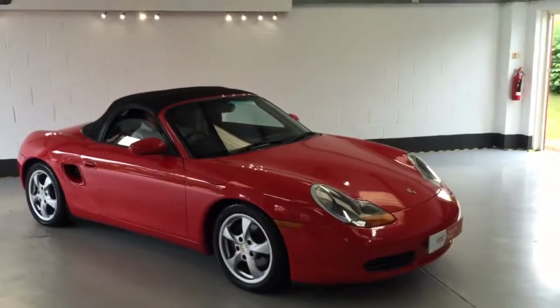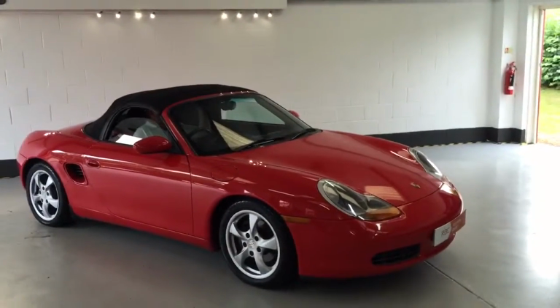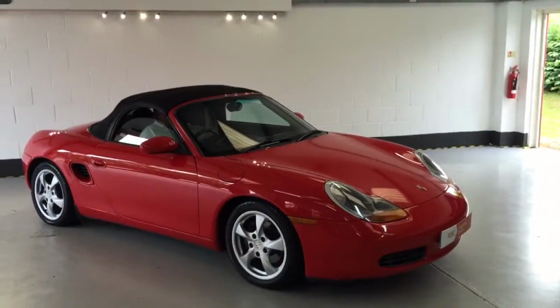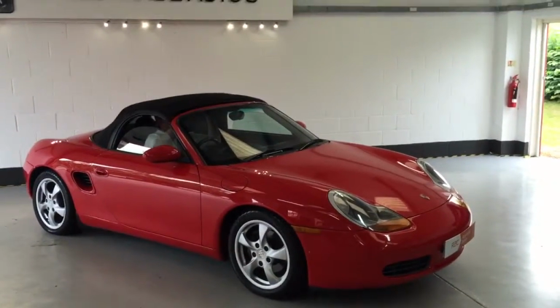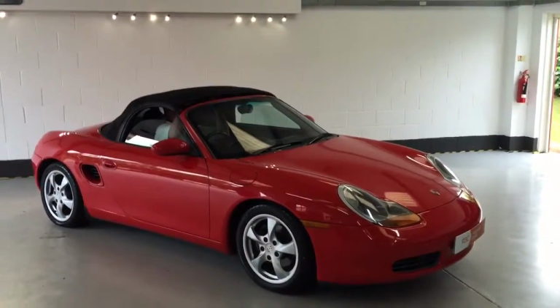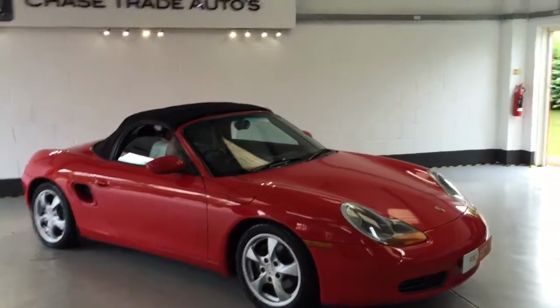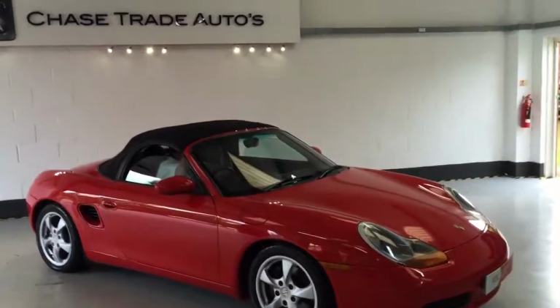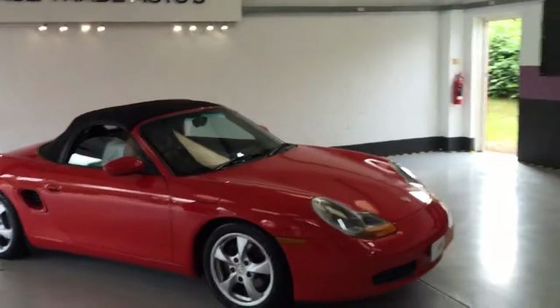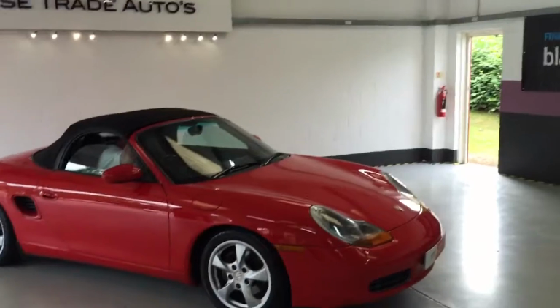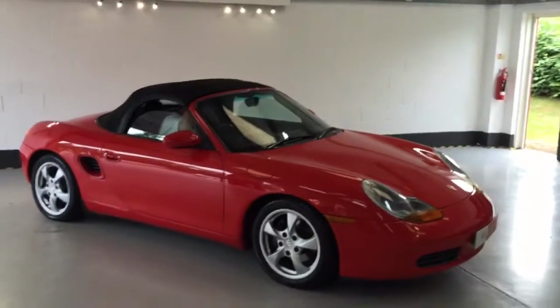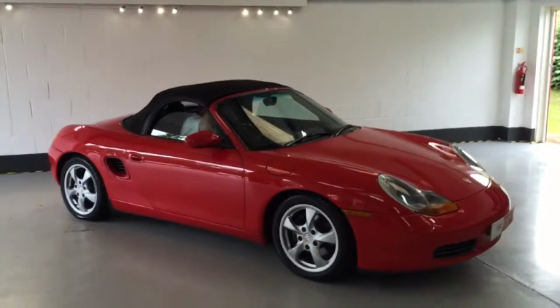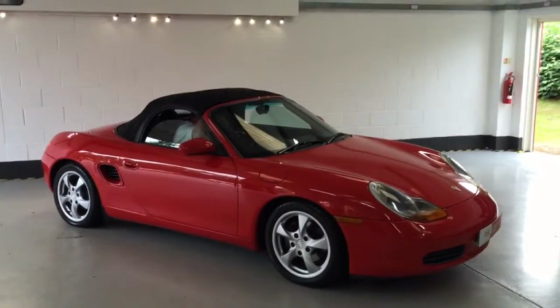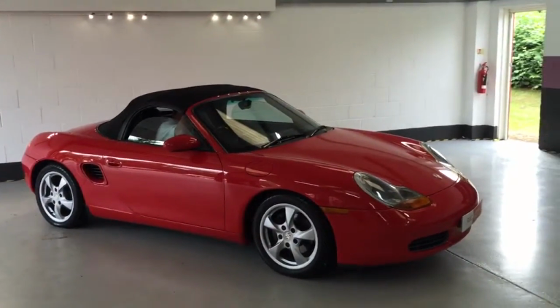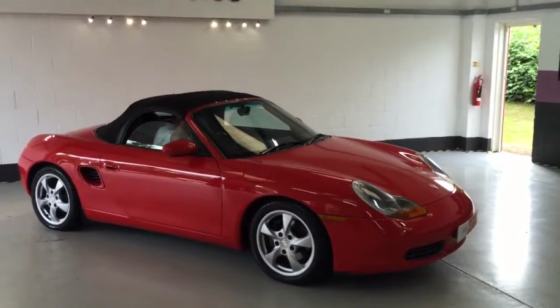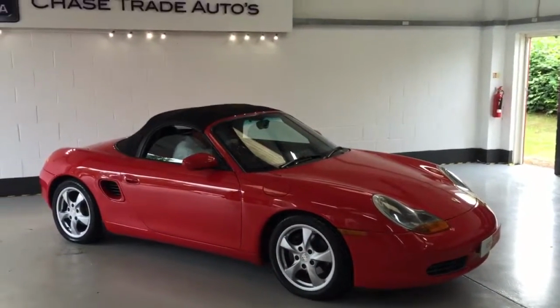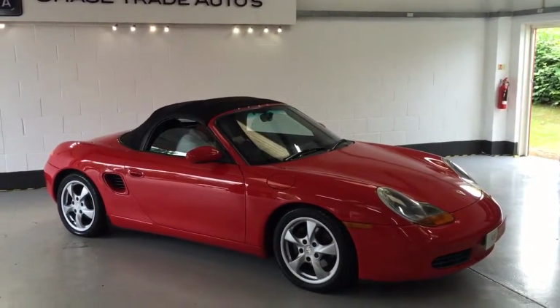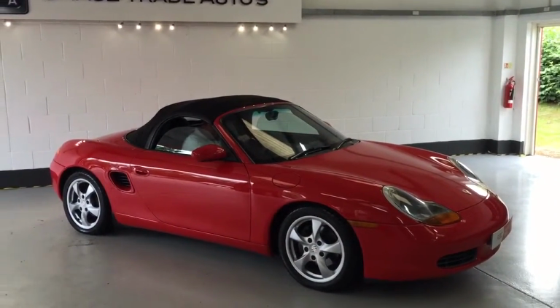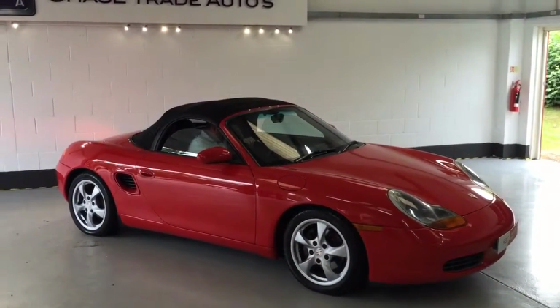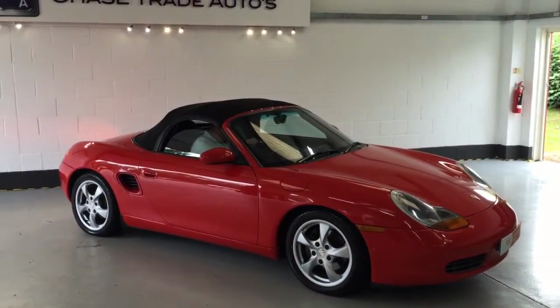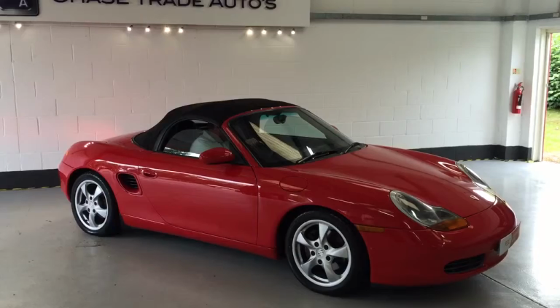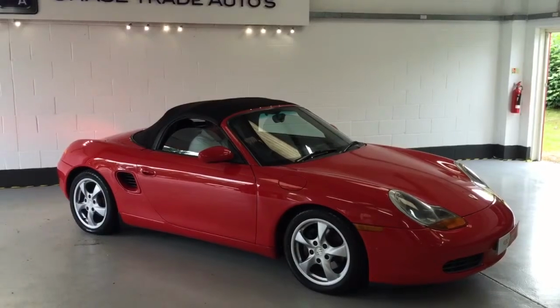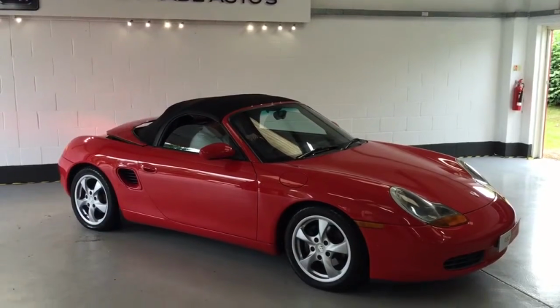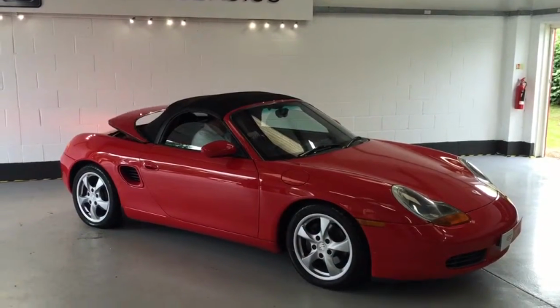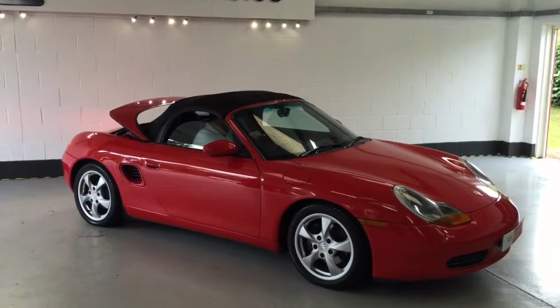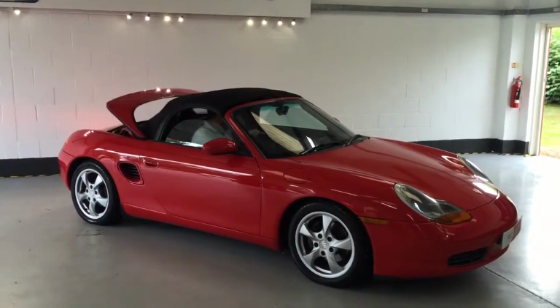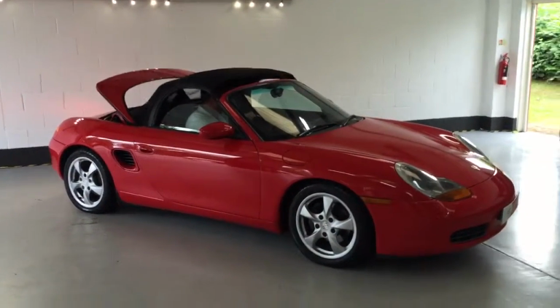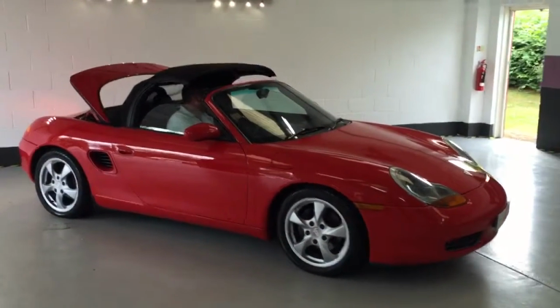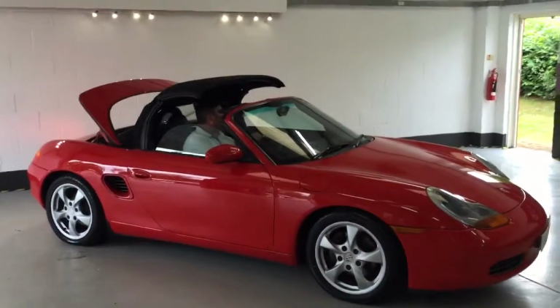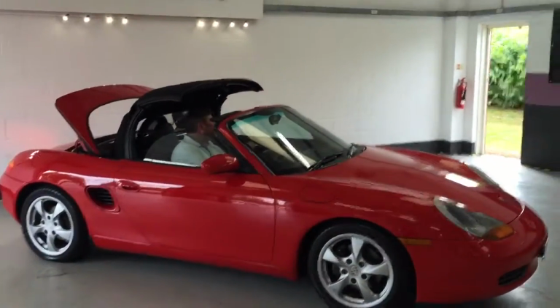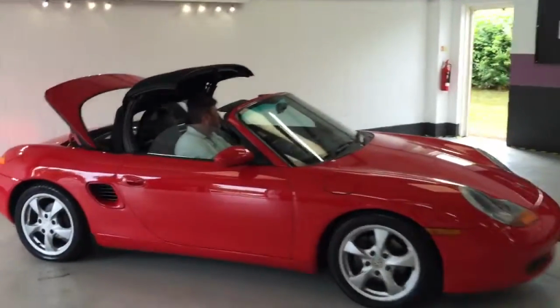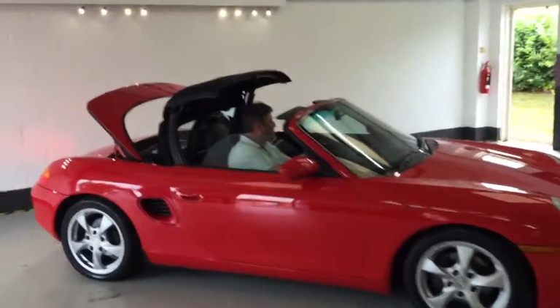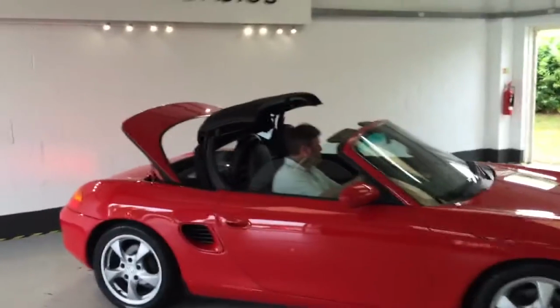The car's got an electric hood. I'm just going to demonstrate for you now. As you can see, the back tailgate comes up and the roof flows back seamlessly.